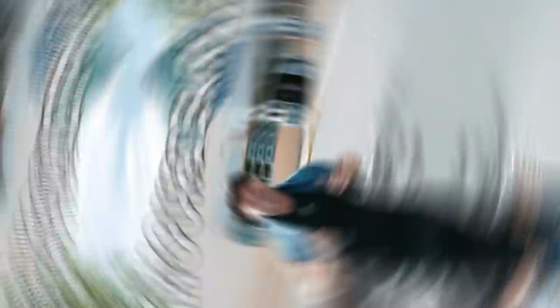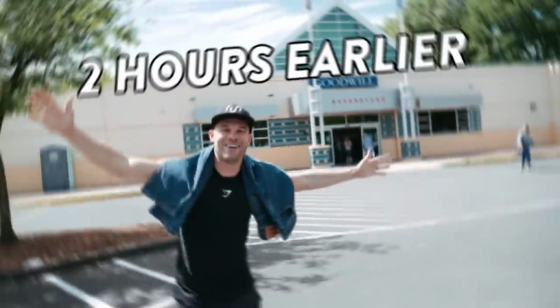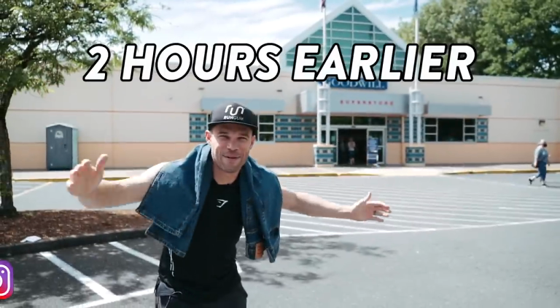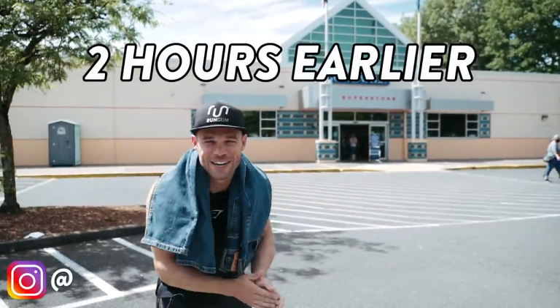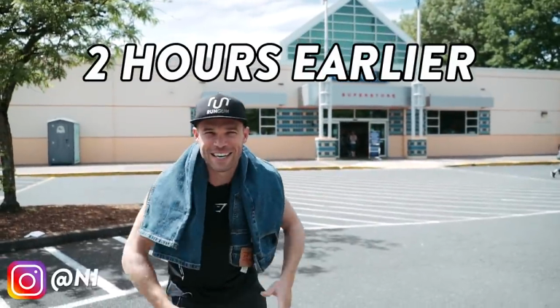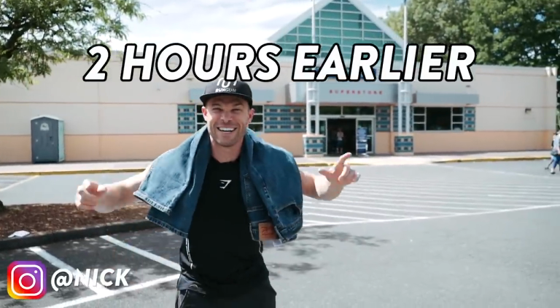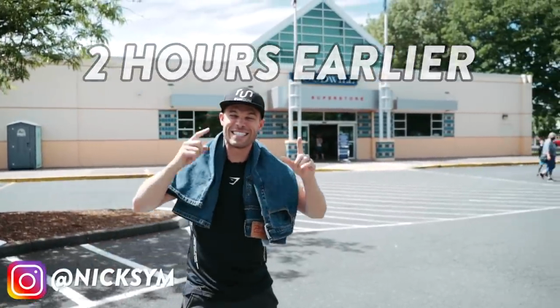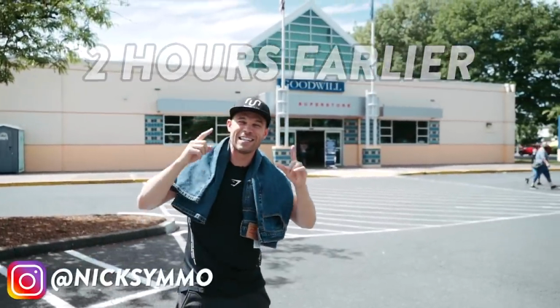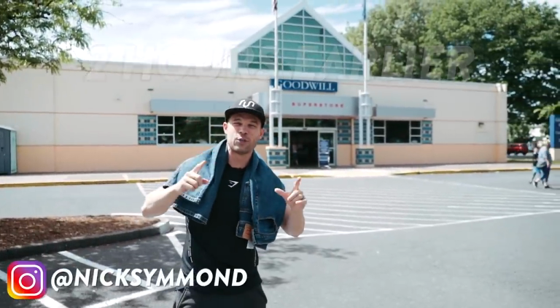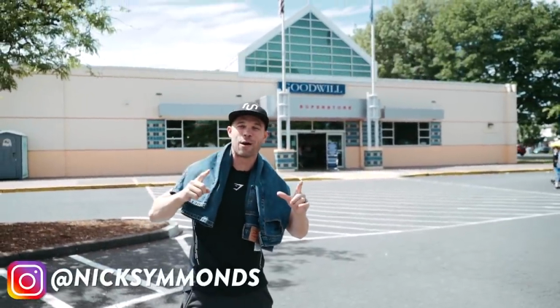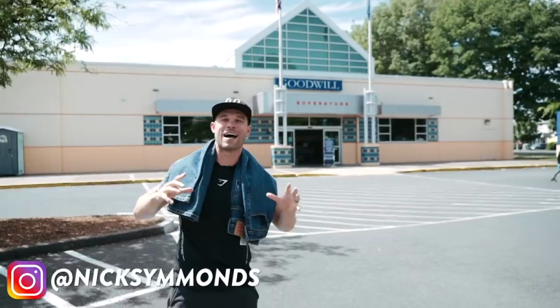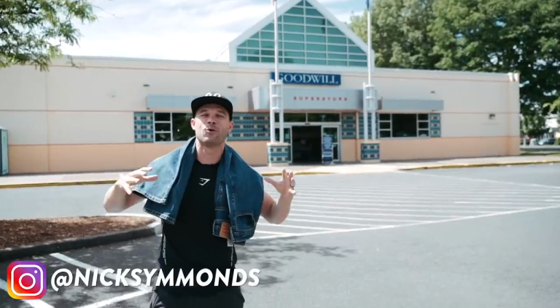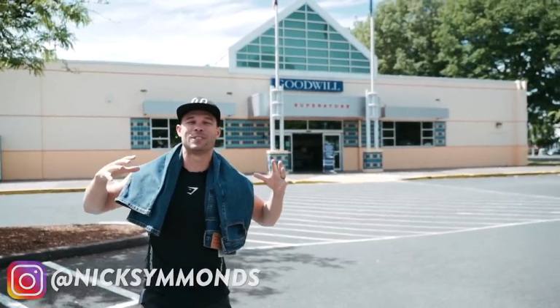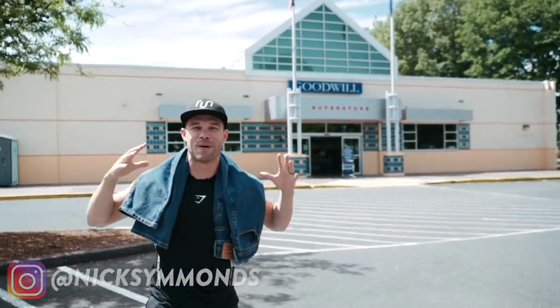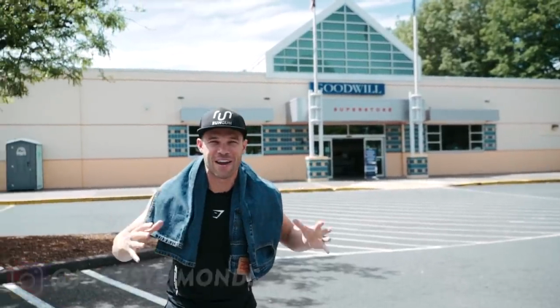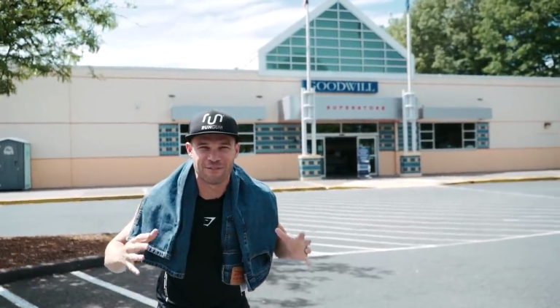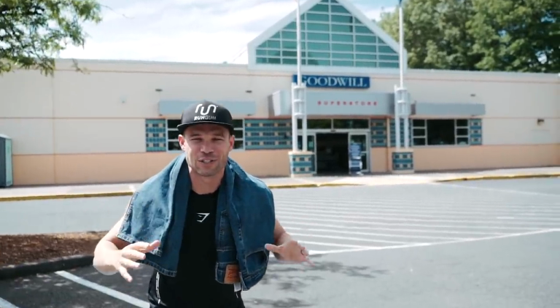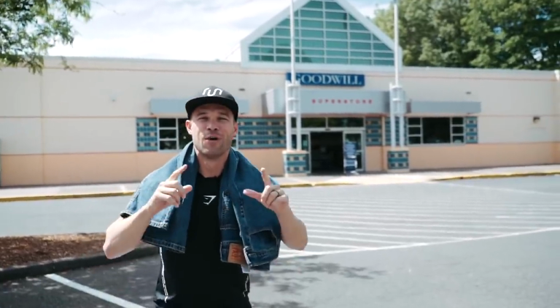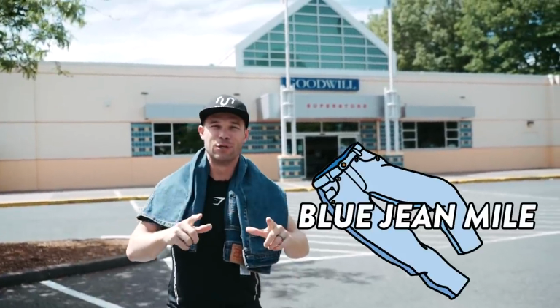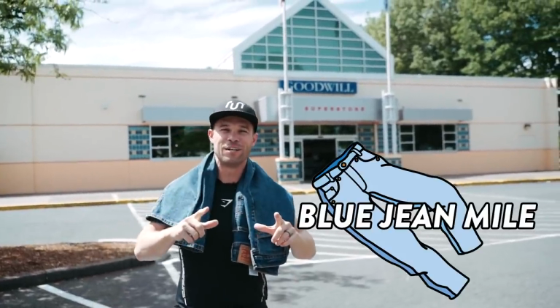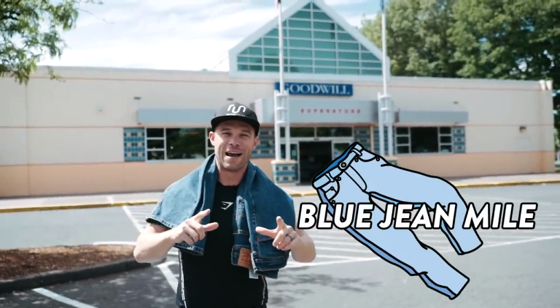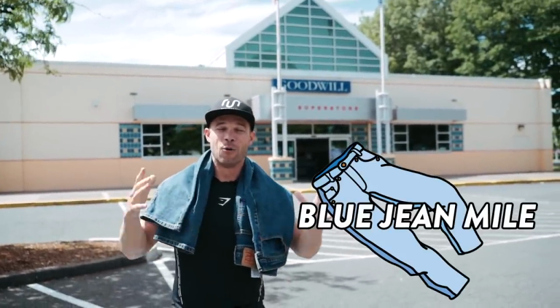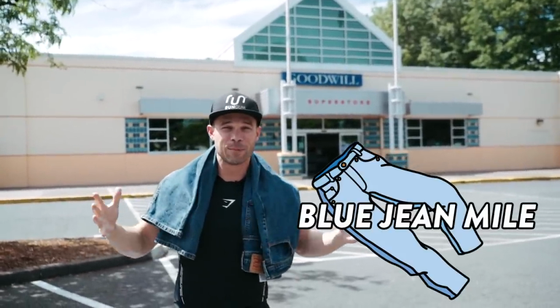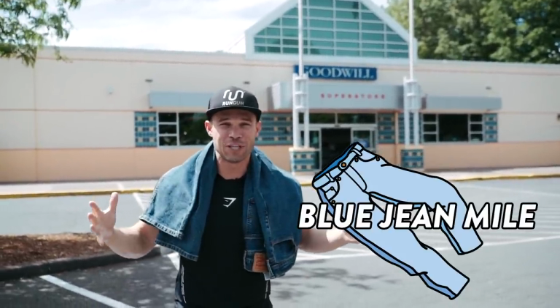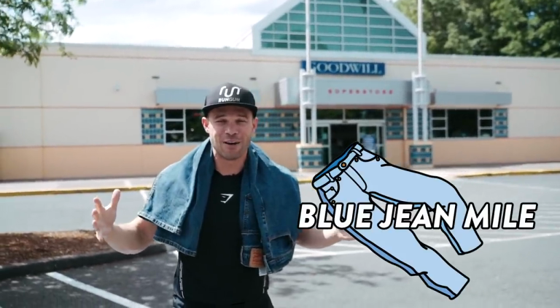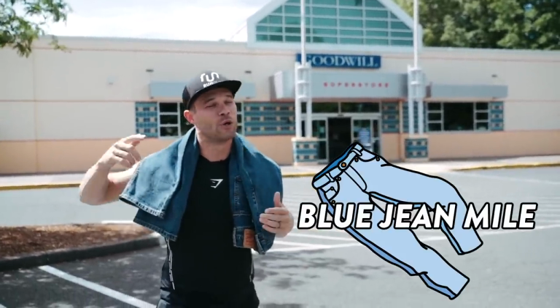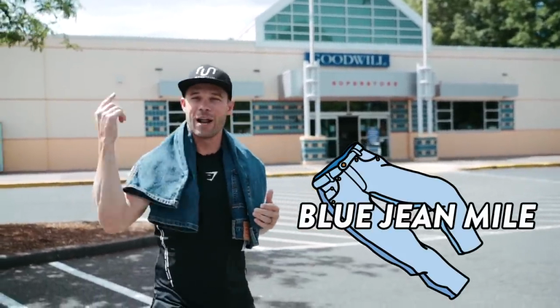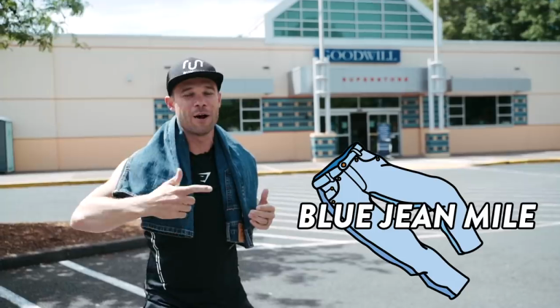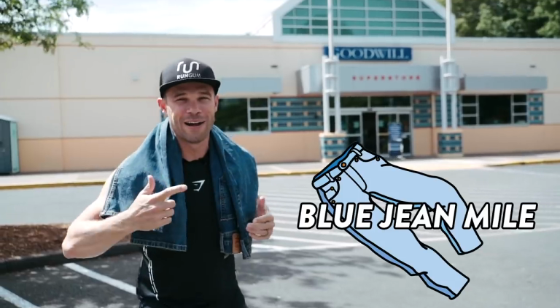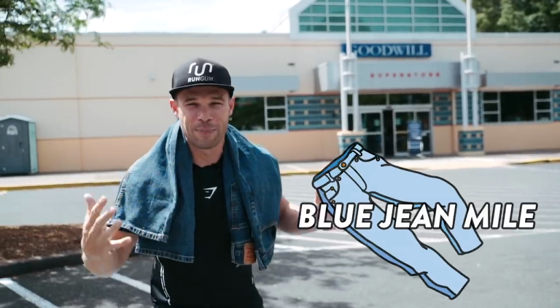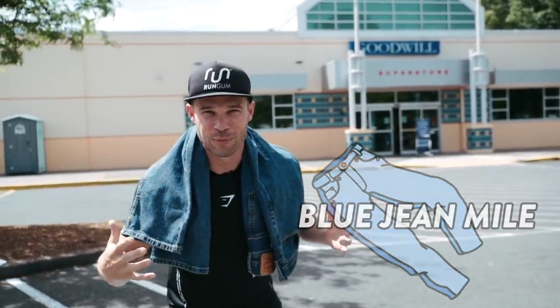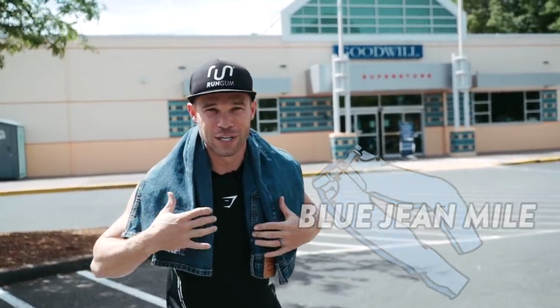Hey, what's up everybody, Nick here, and in exactly two hours I am going to attempt my very first Blue Jean Mile. What is a Blue Jean Mile? Well, you run an all-out mile in a pair of blue jeans.